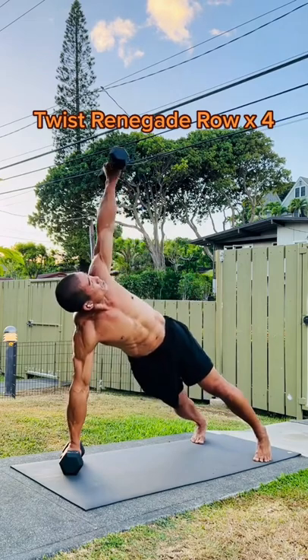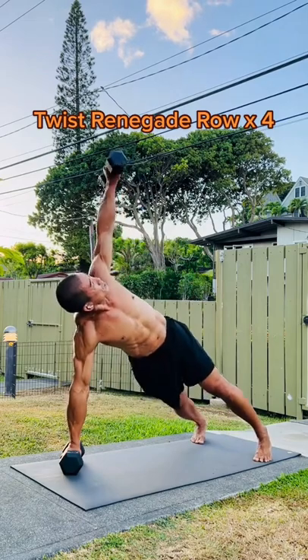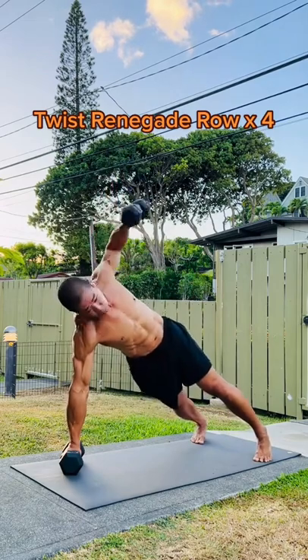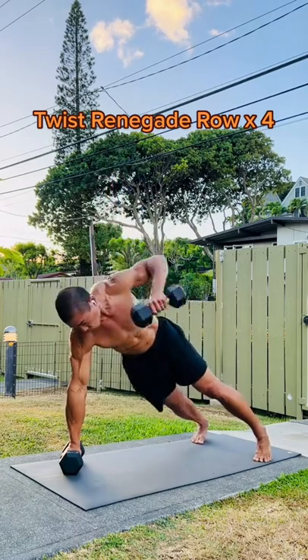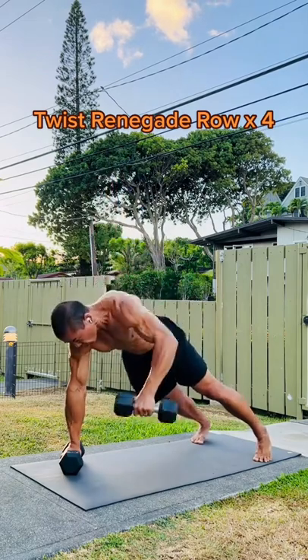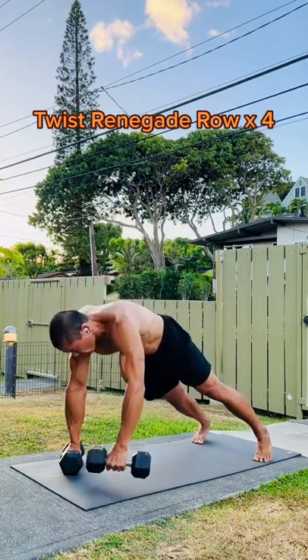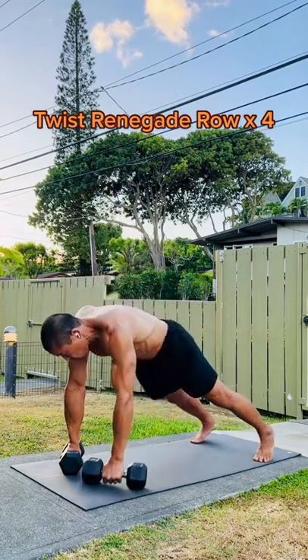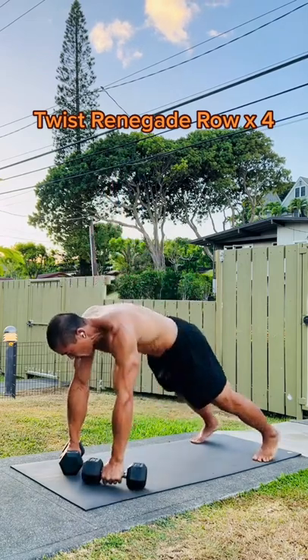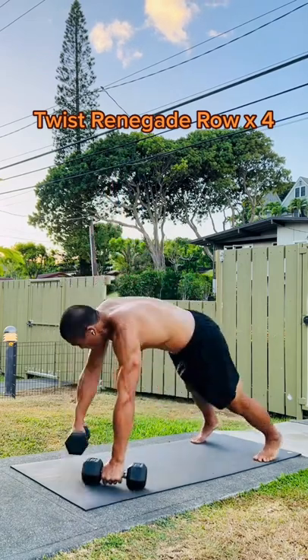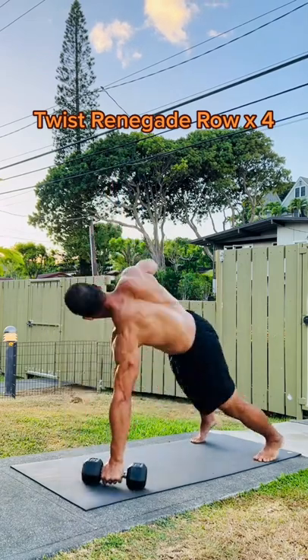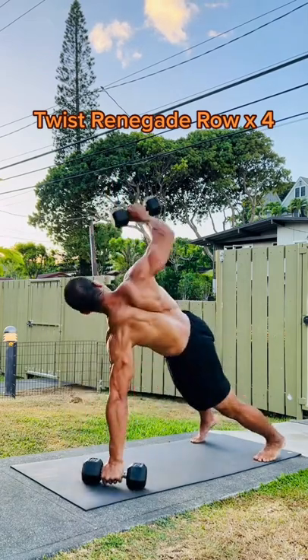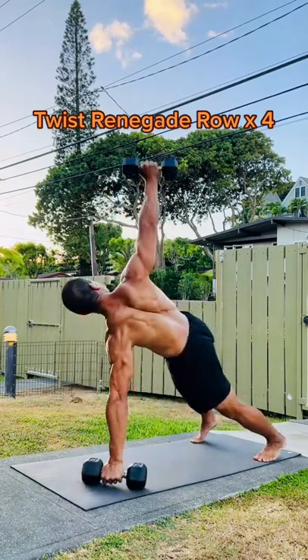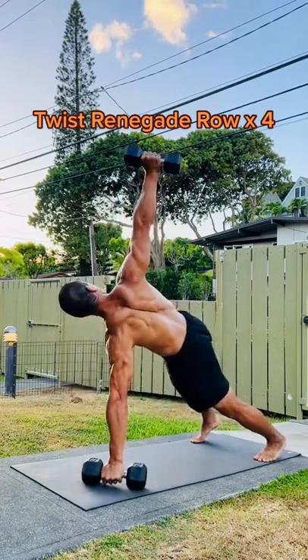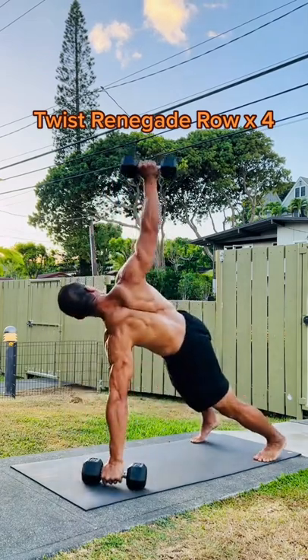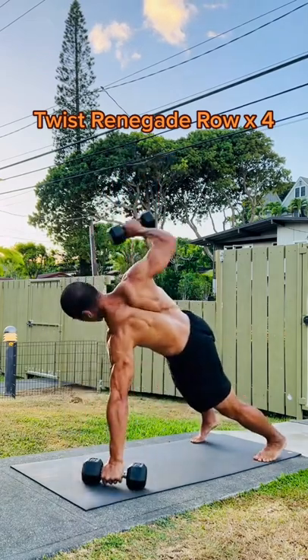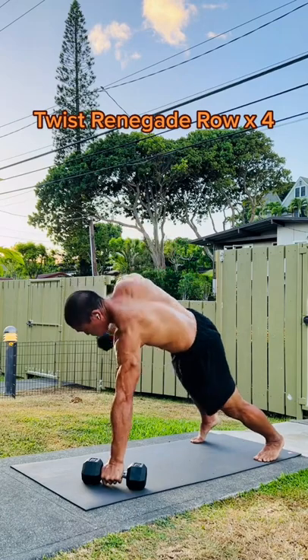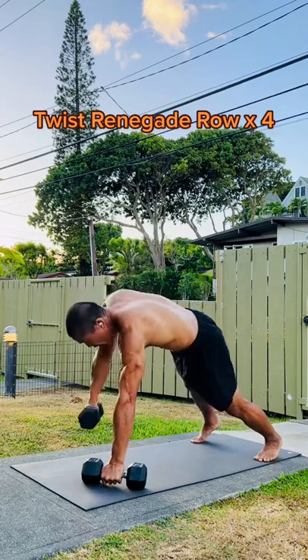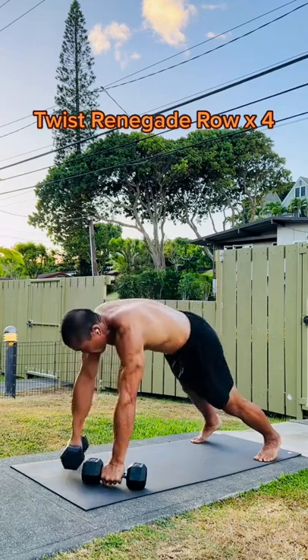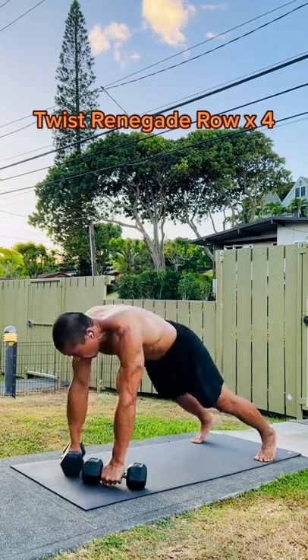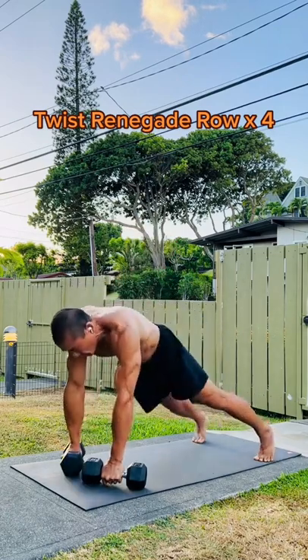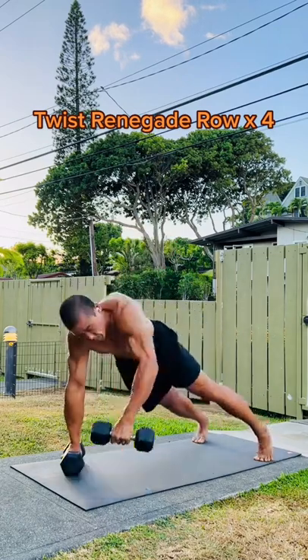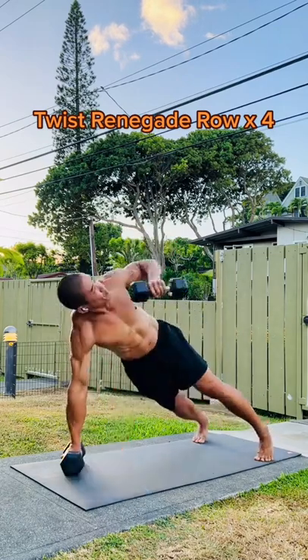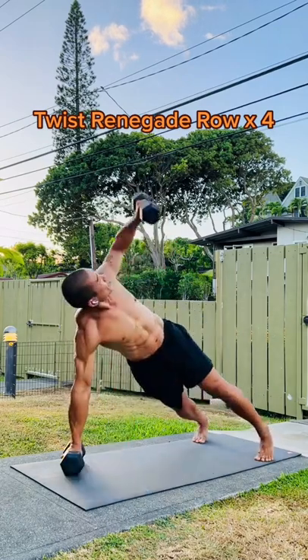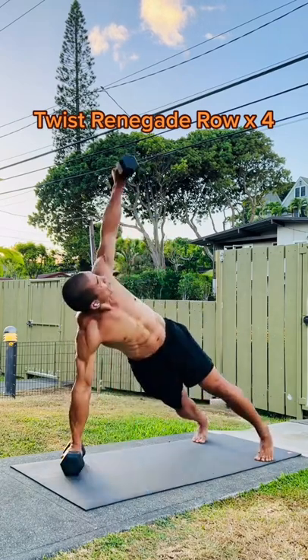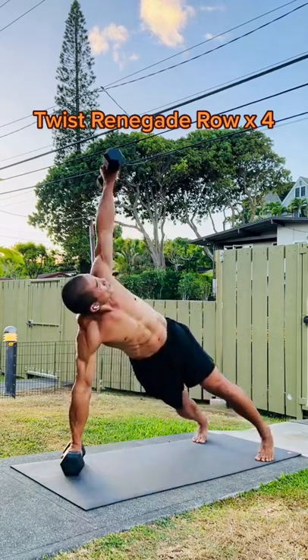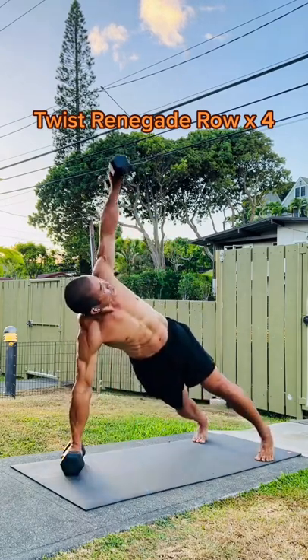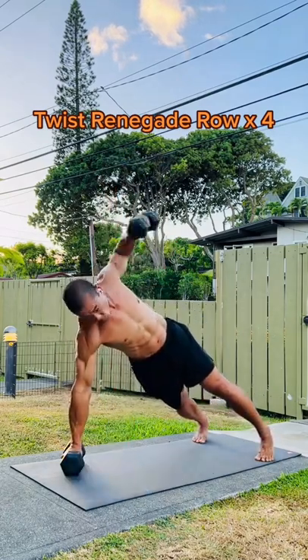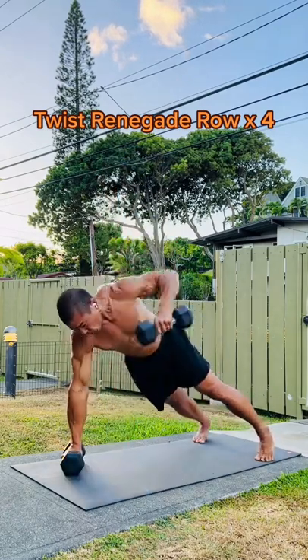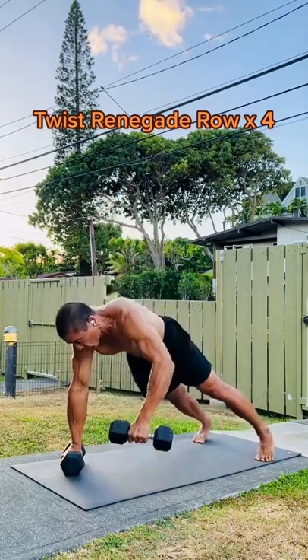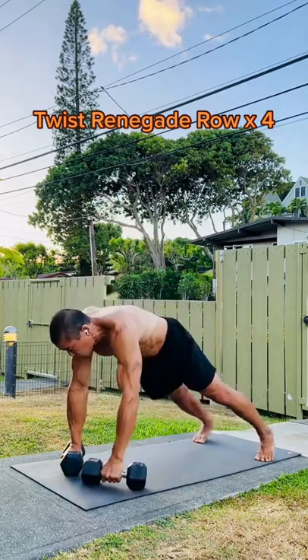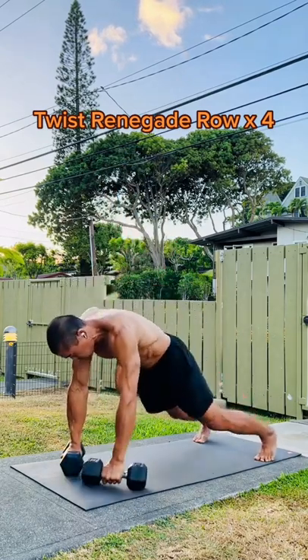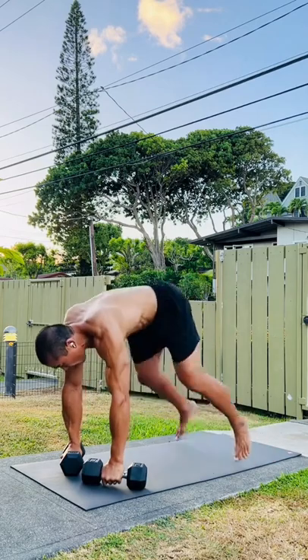Just one round of the dumbbell three includes a ballistic lunge, a row that turns into a side plank for the obliques, and a deep squat that quickly transitions into an overhead press.